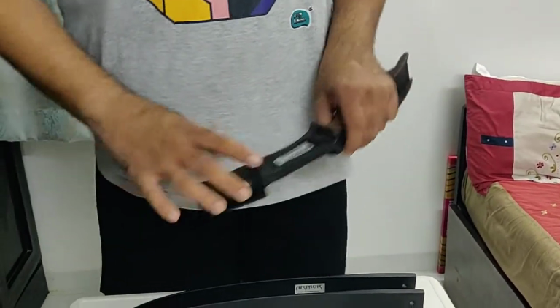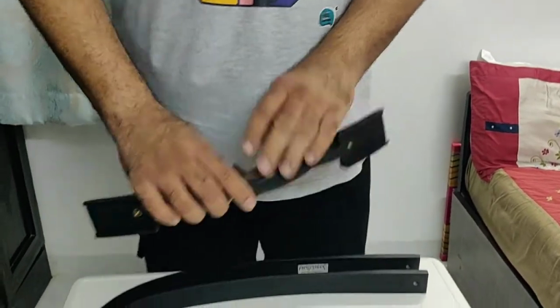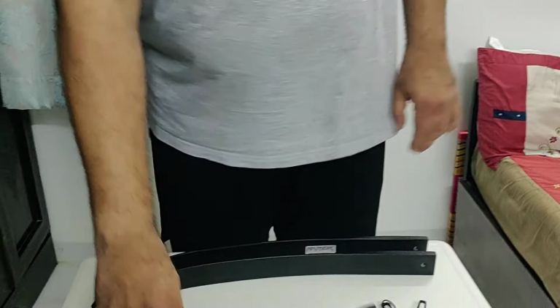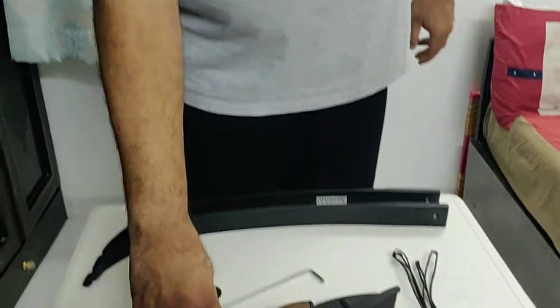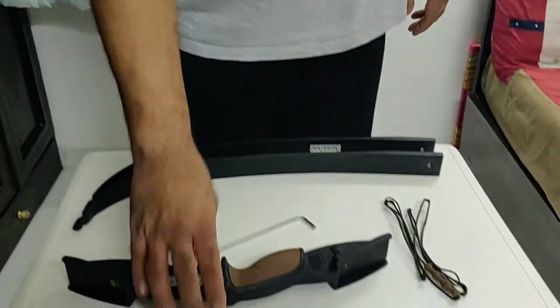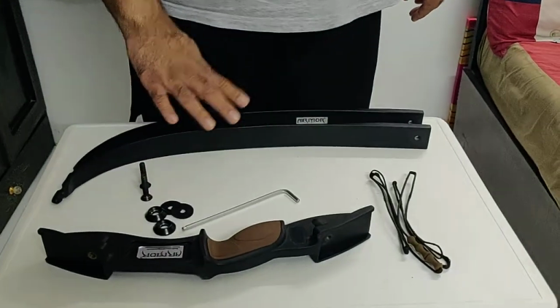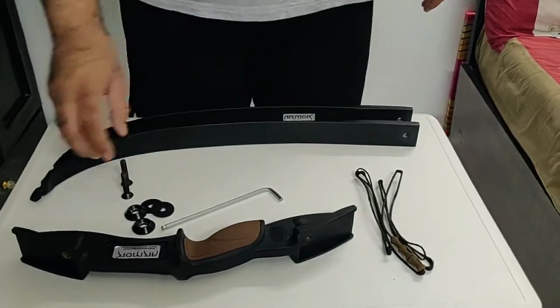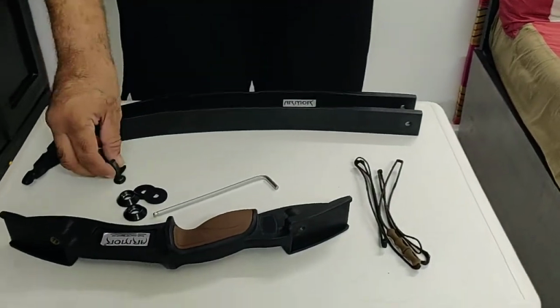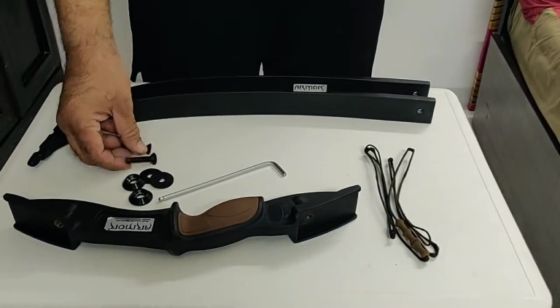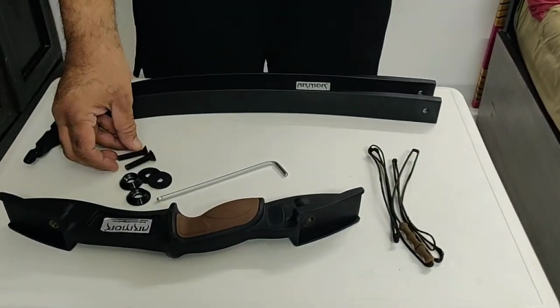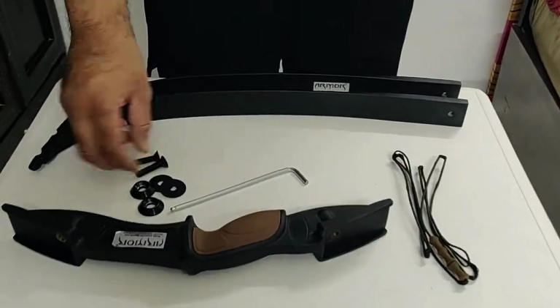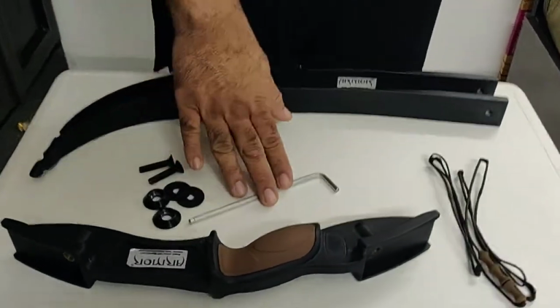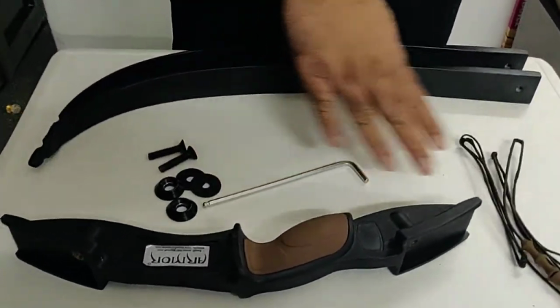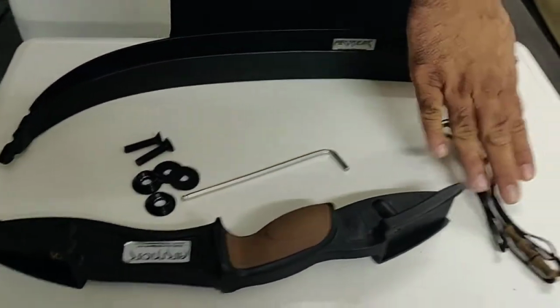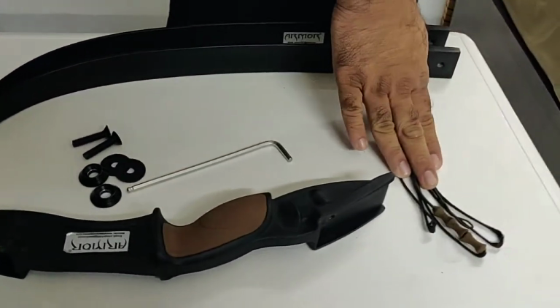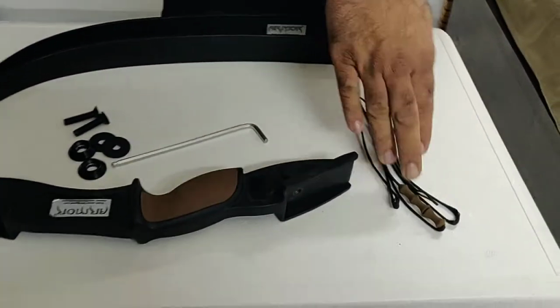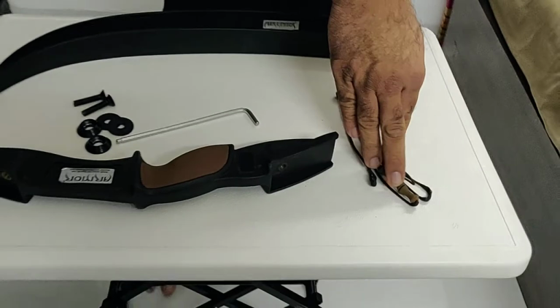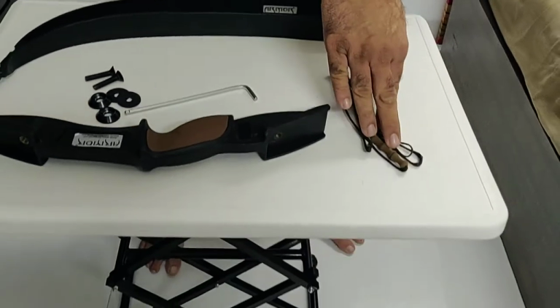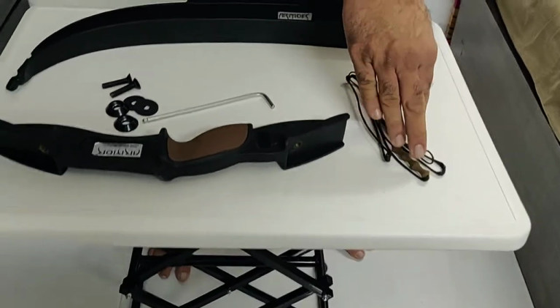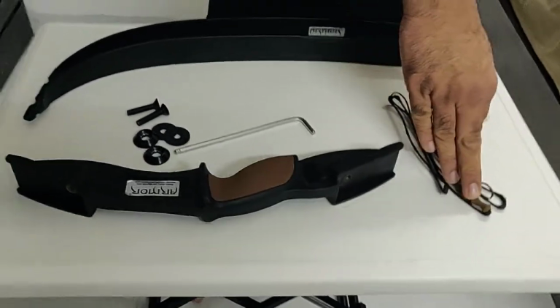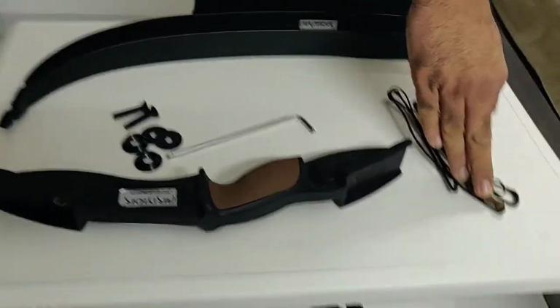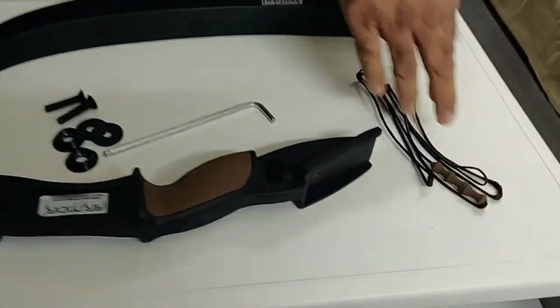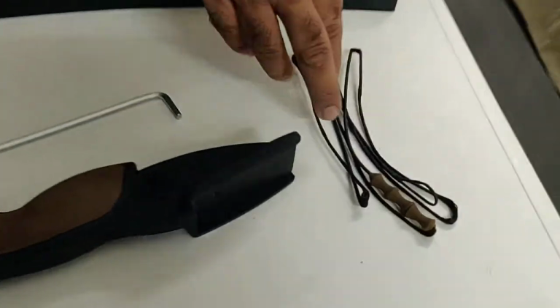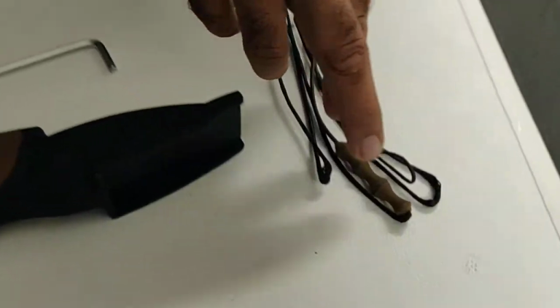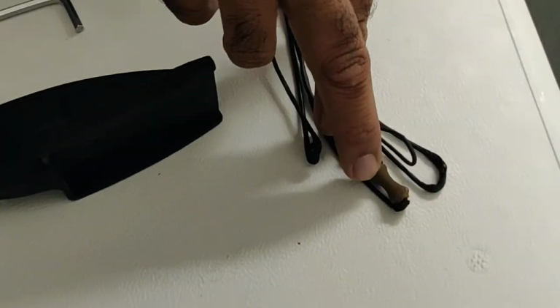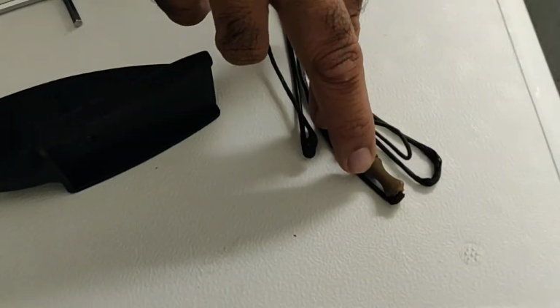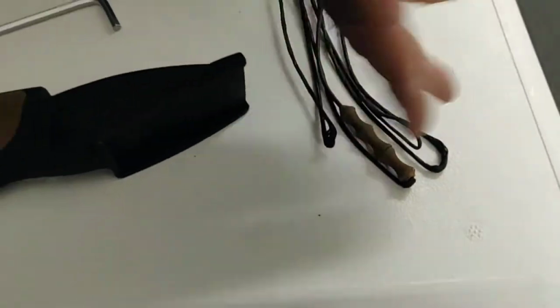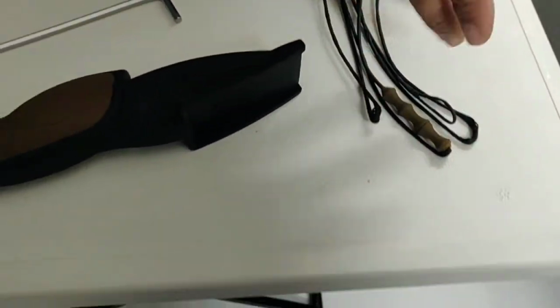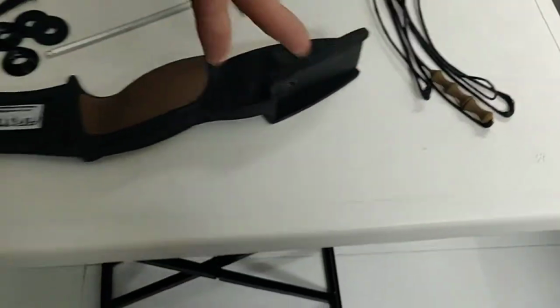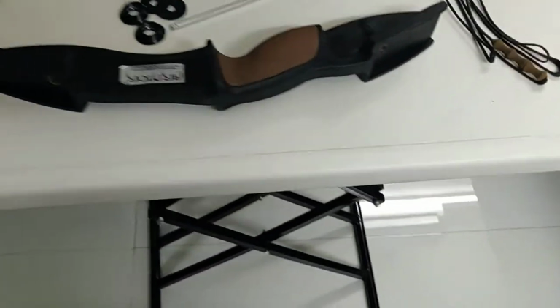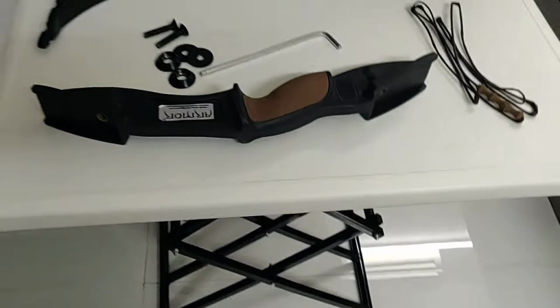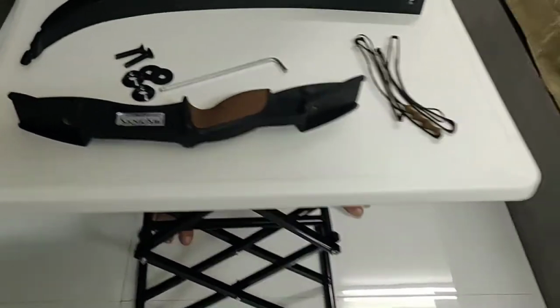What comes with the bow is the riser, limbs, the bolts, an allen wrench, and the string. The string comes fitted with the finger roller which also acts as a finger guard or finger tab.